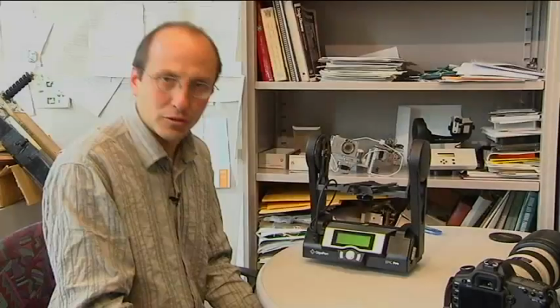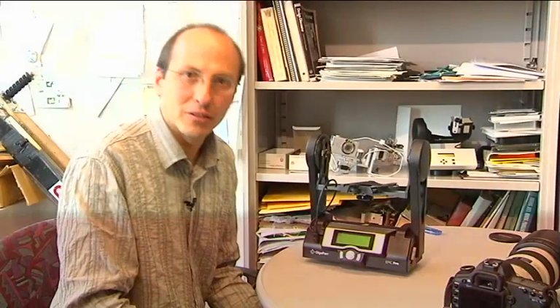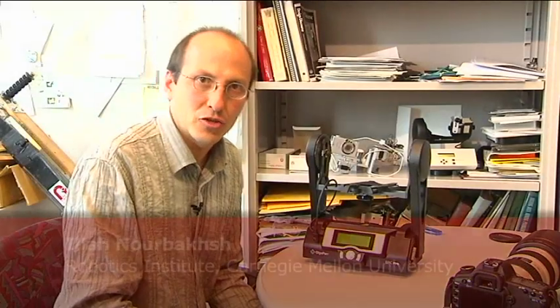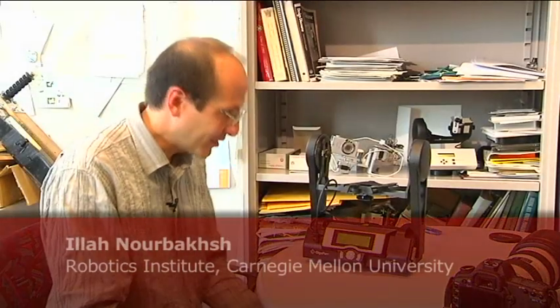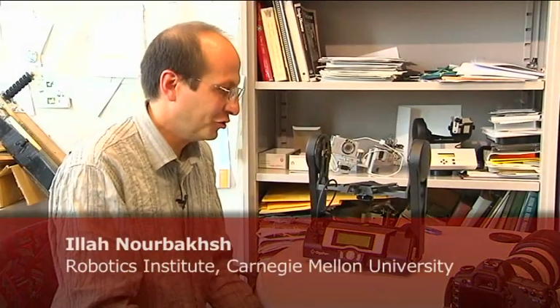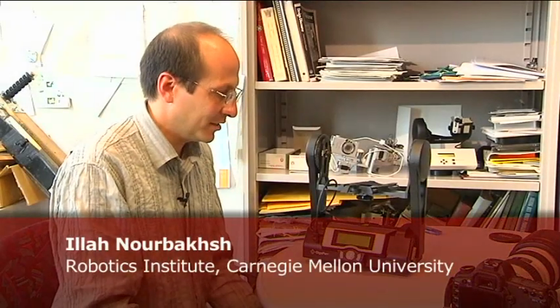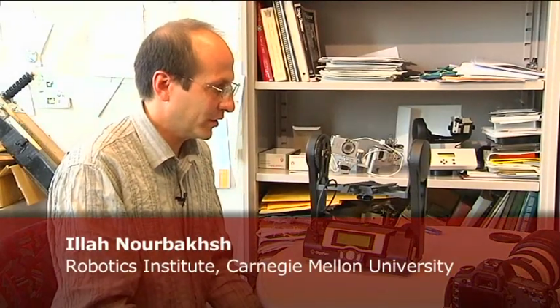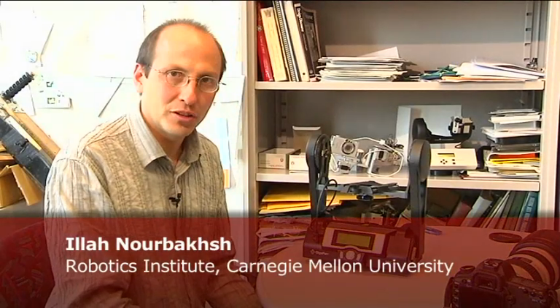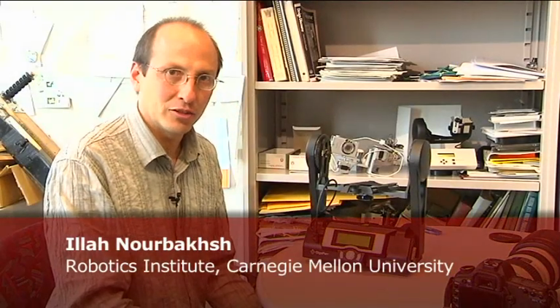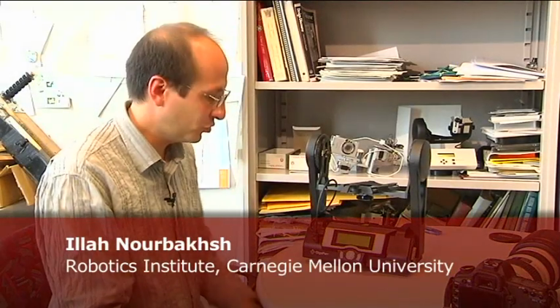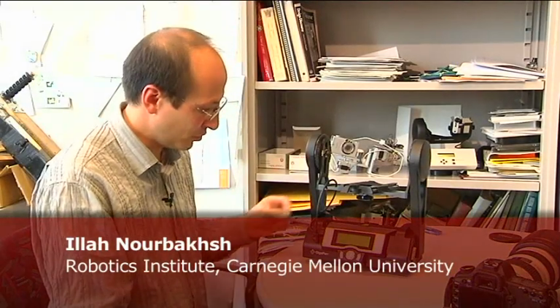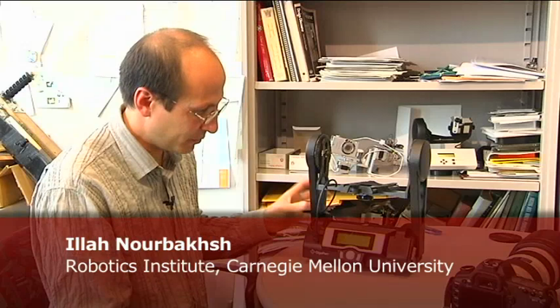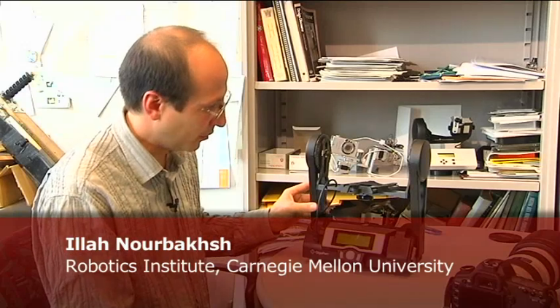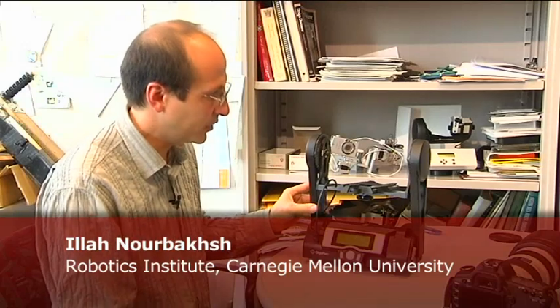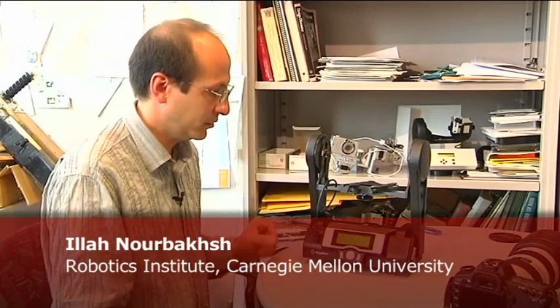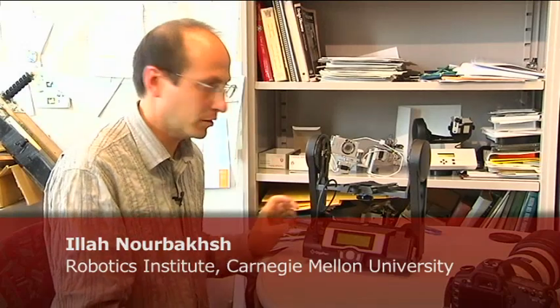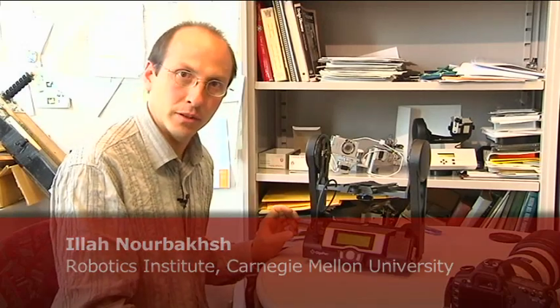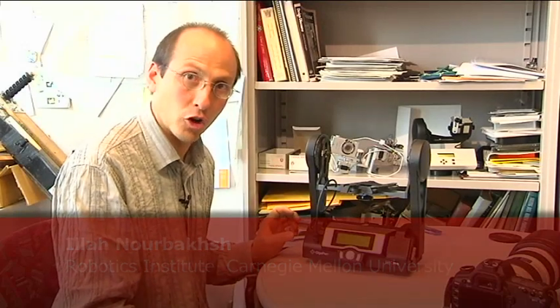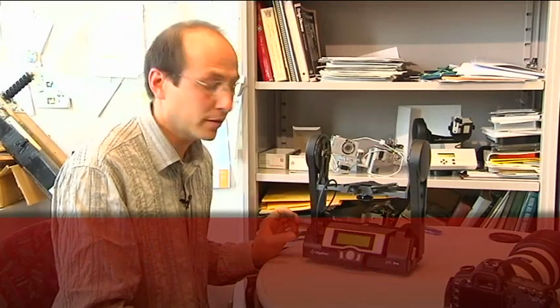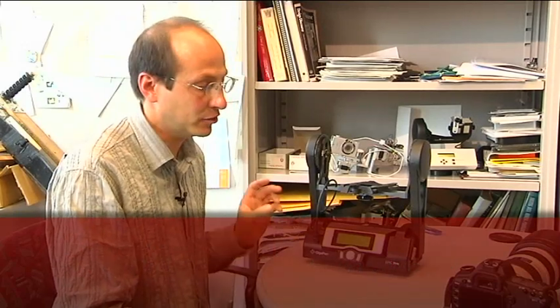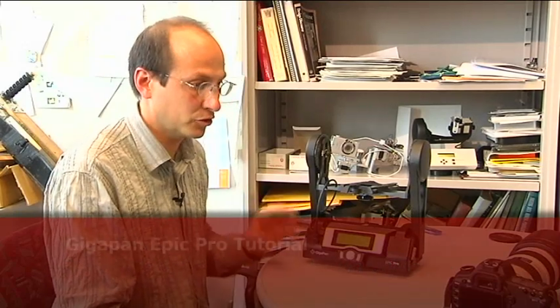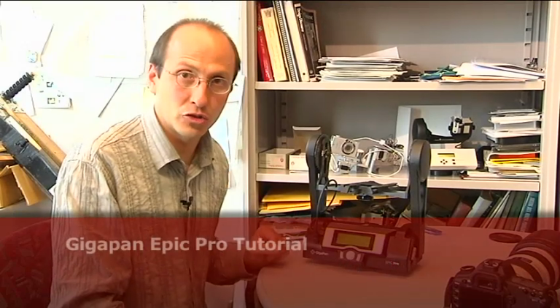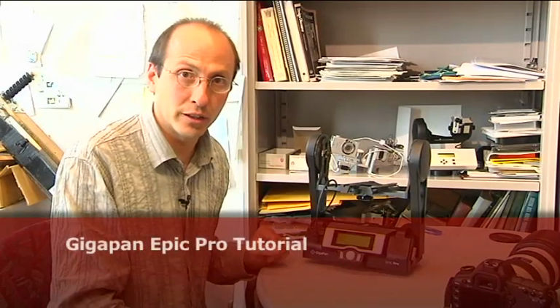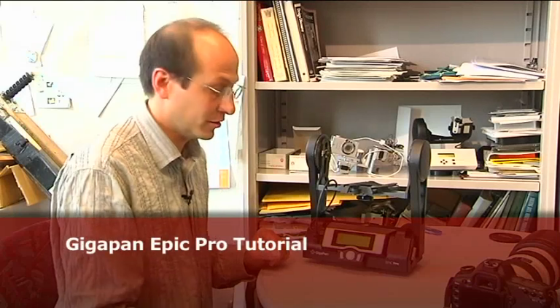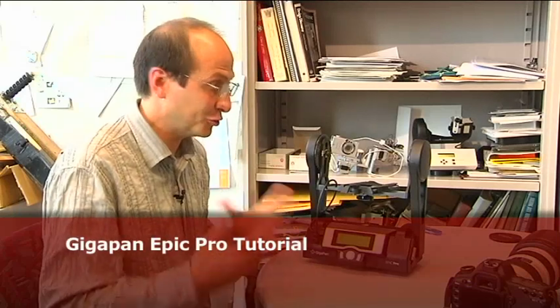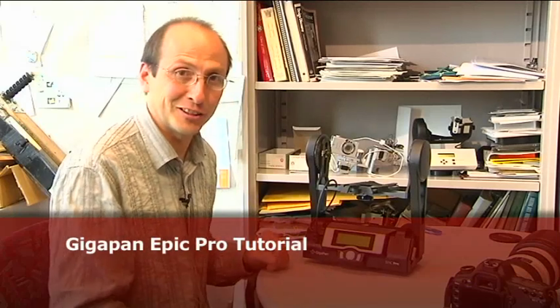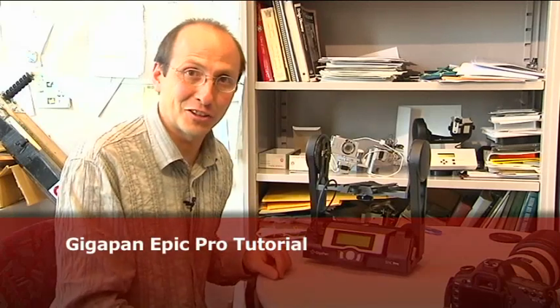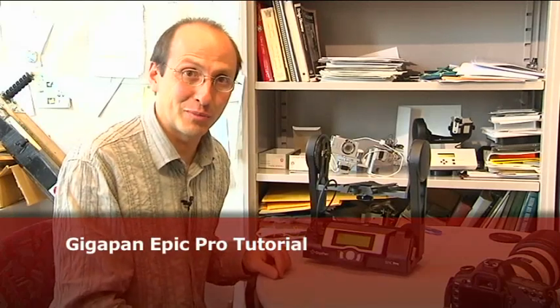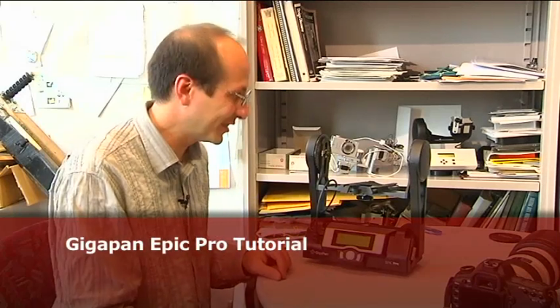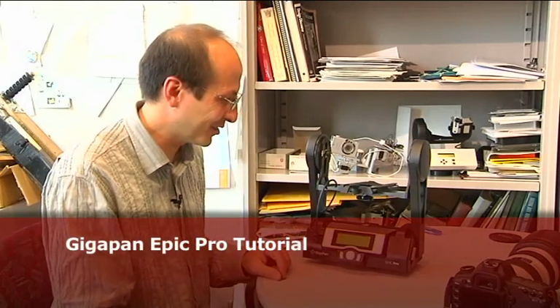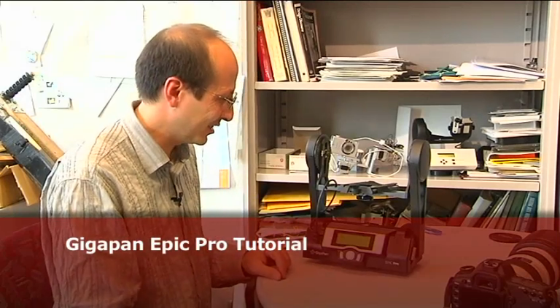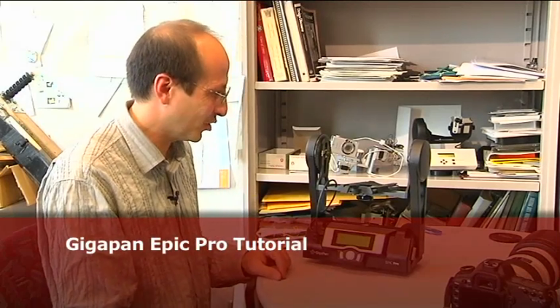Hello, I'm Ila Norbash. Welcome to my office. What I want to do today is introduce you to the GigaPan EPIC Pro unit. We'll talk a little bit about the hardware and about some of the considerations of using full-scale DSLR cameras with big zoom lenses on this hardware.